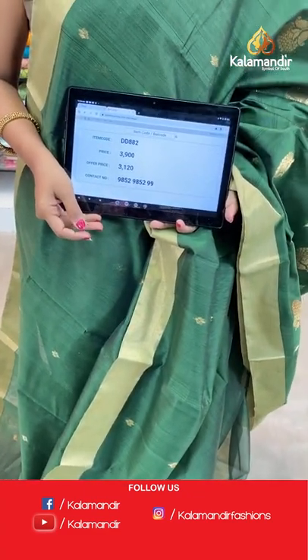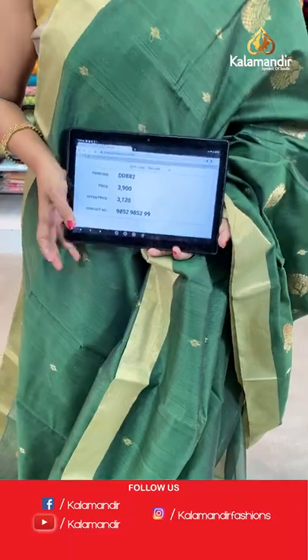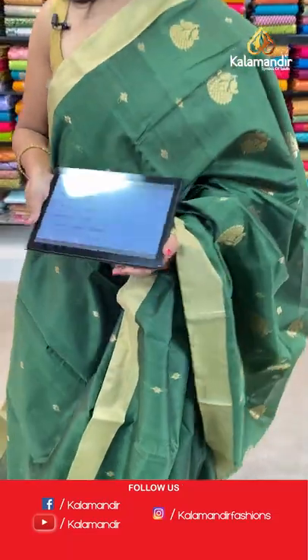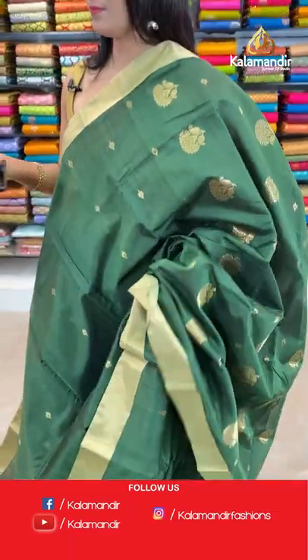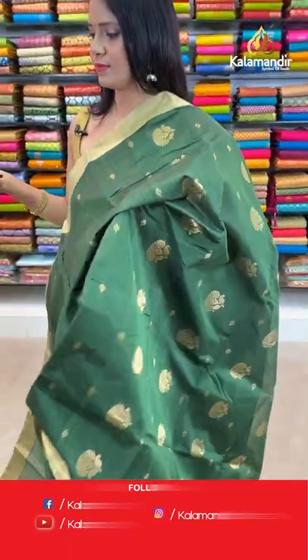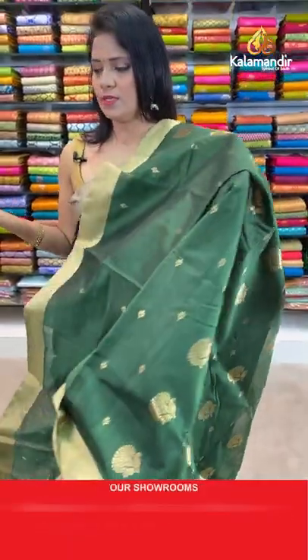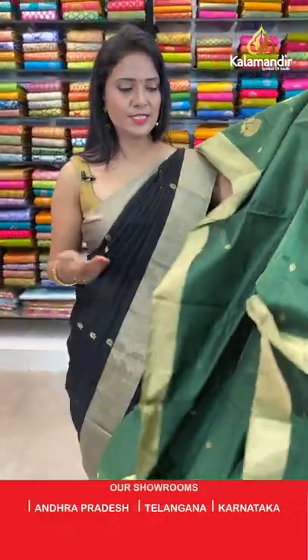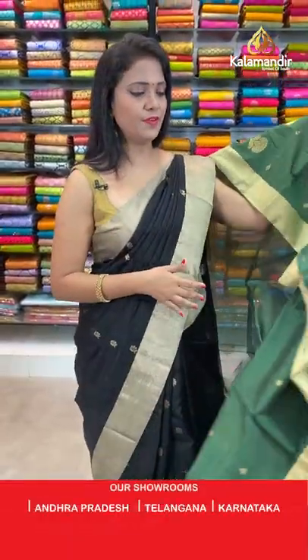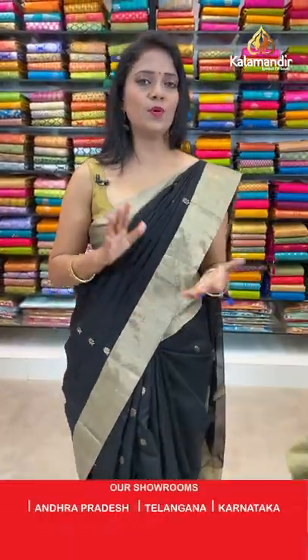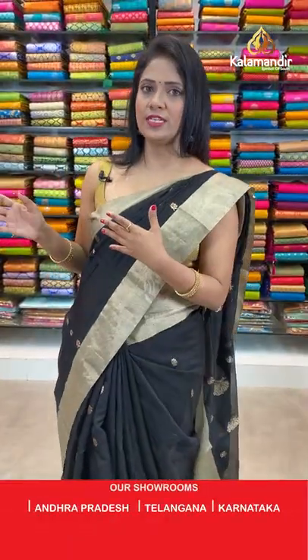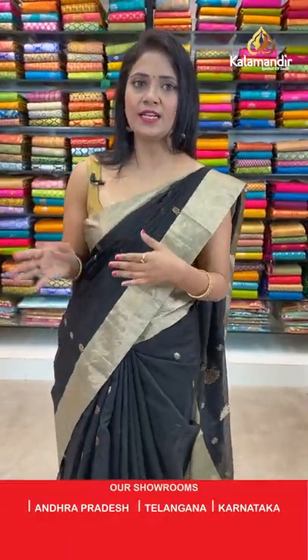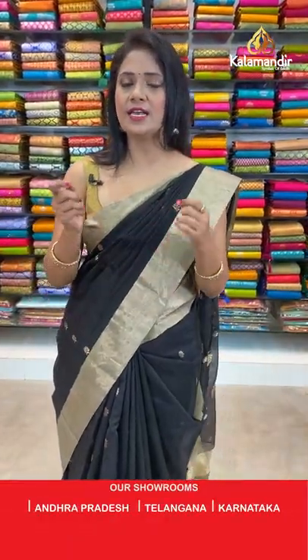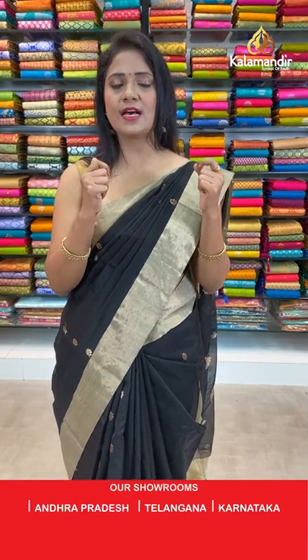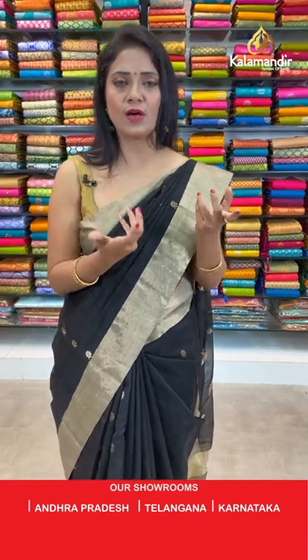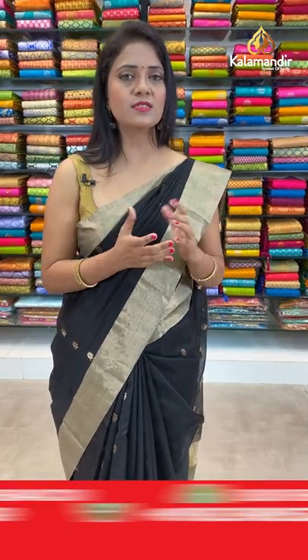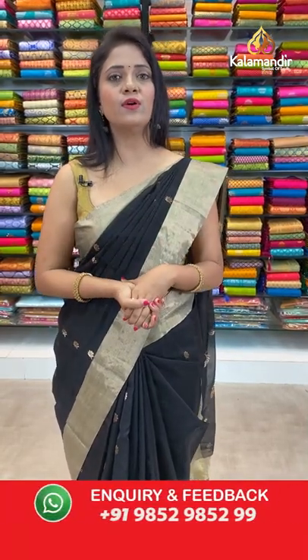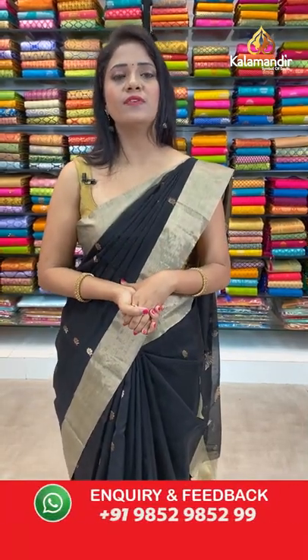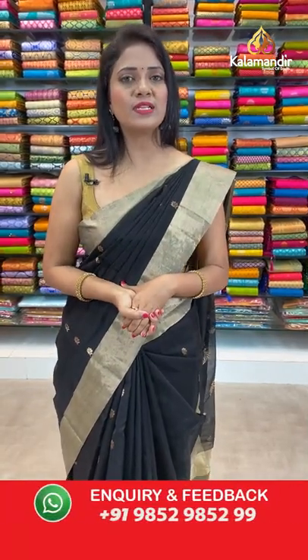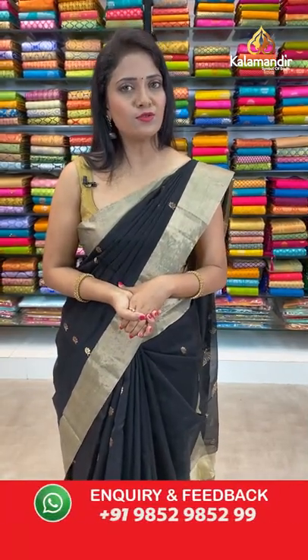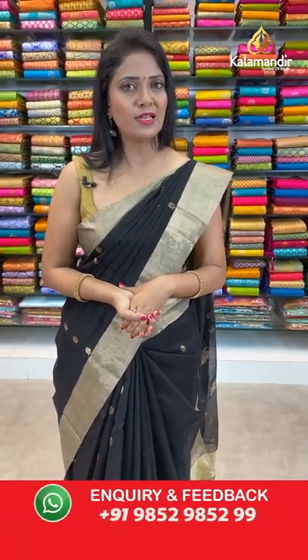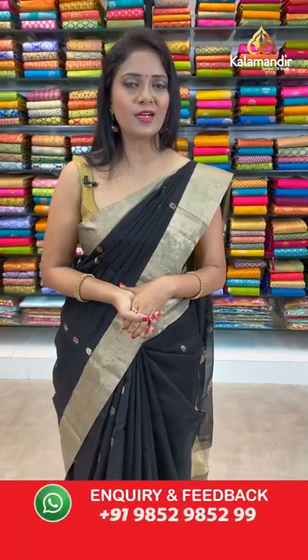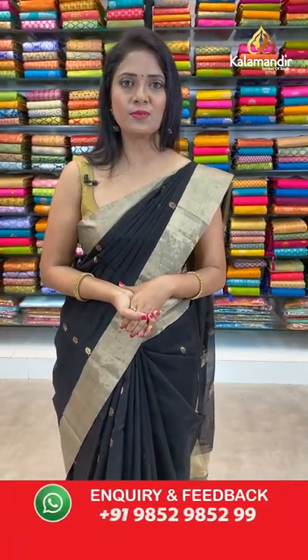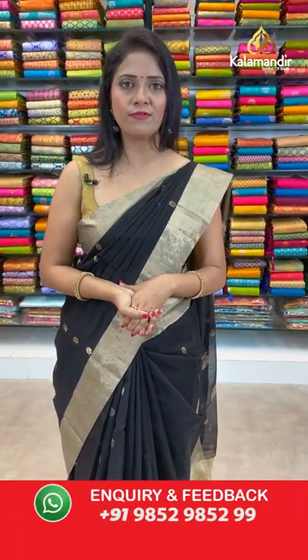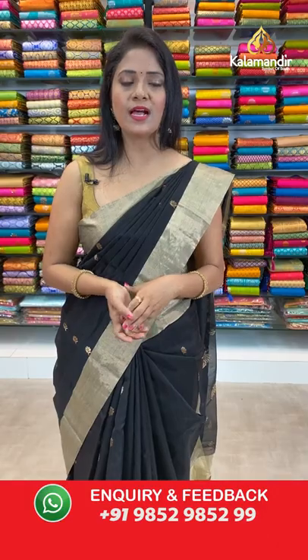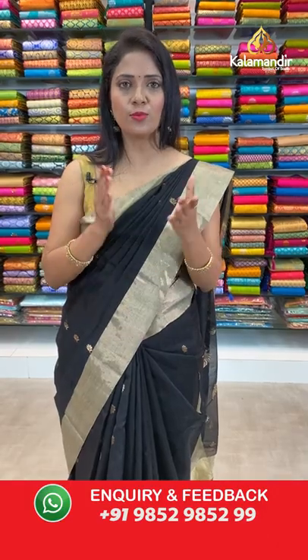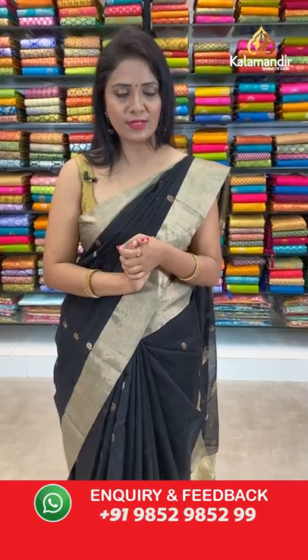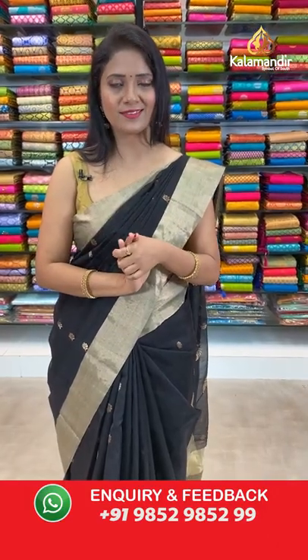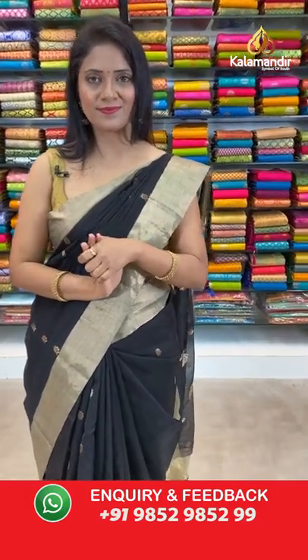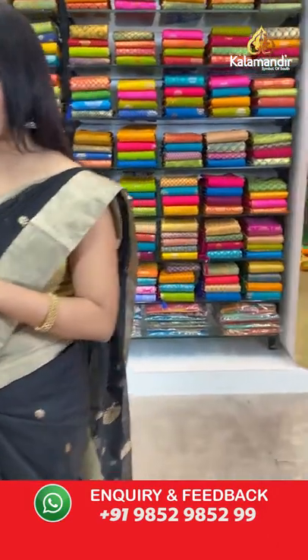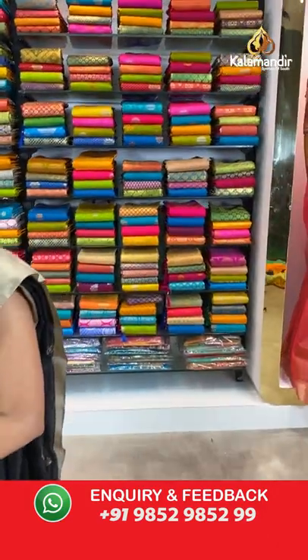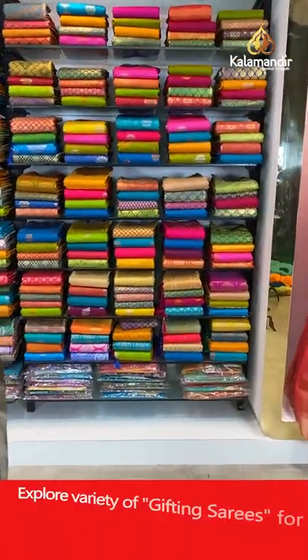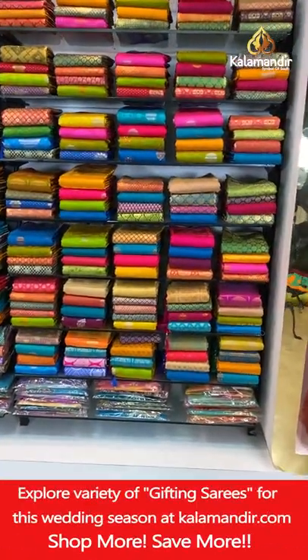Saree code DD882, actual price ₹3900, after 20% discount ₹3120. Check this video which explains how to follow Kalamandir on social media platforms — I'll take a short break and we'll be back.